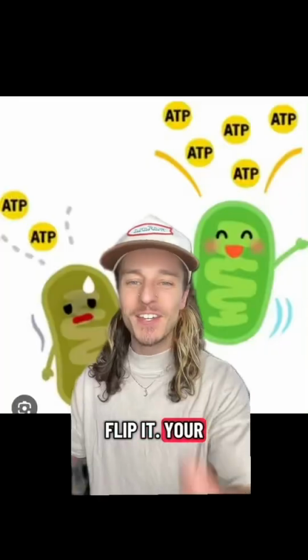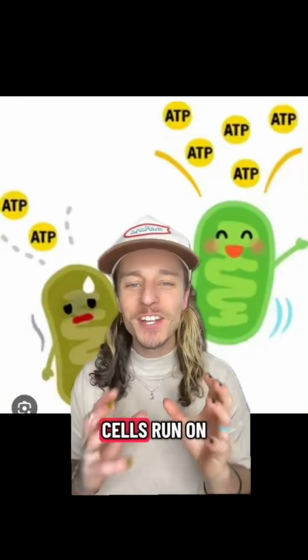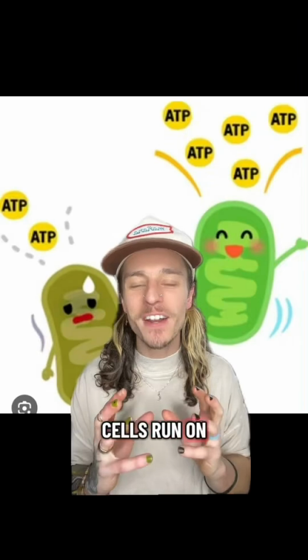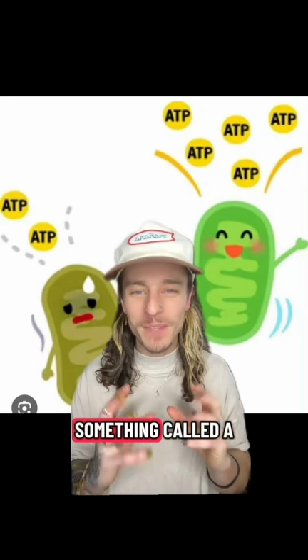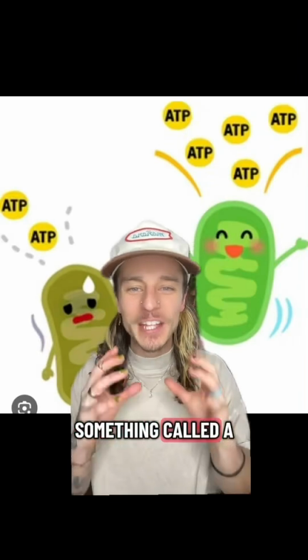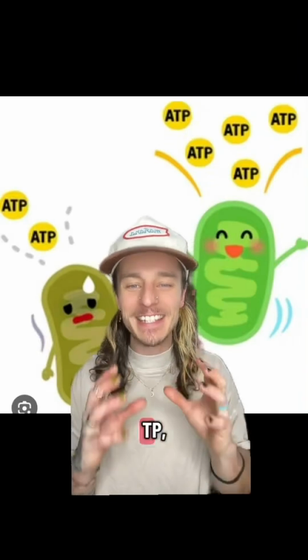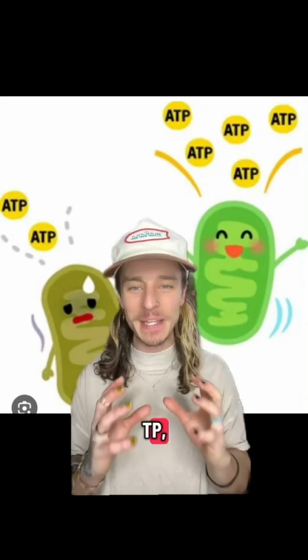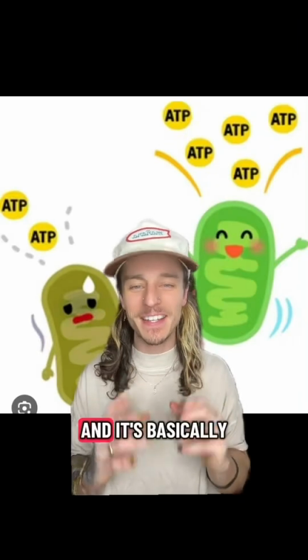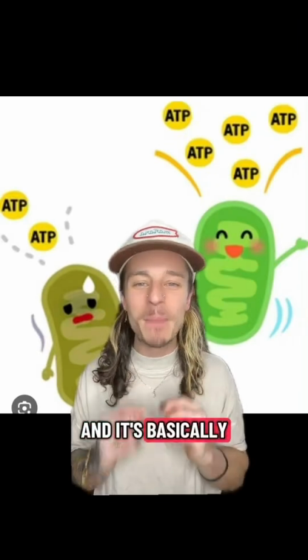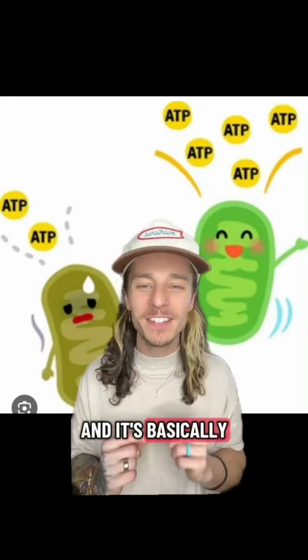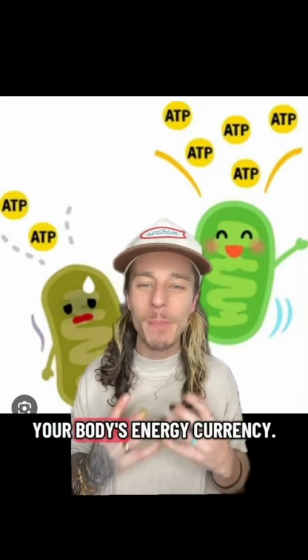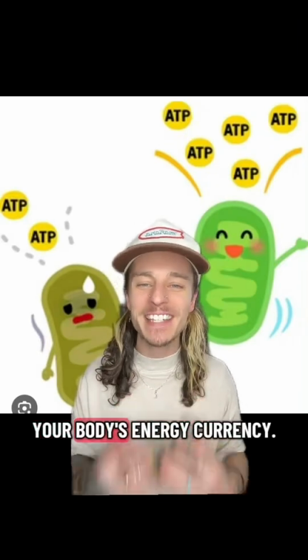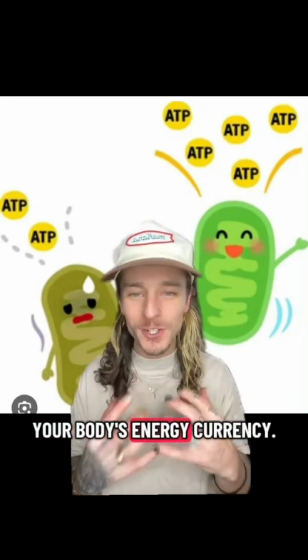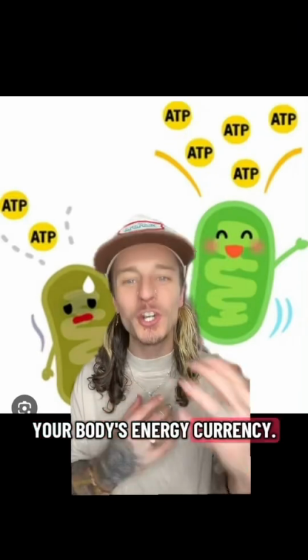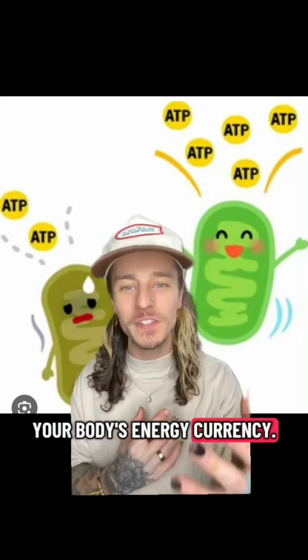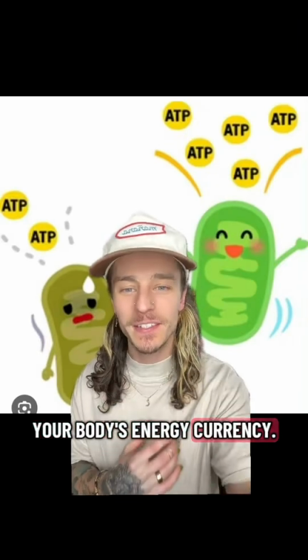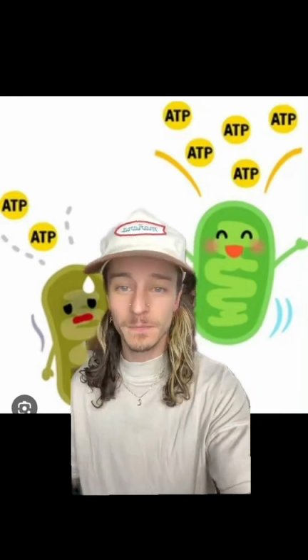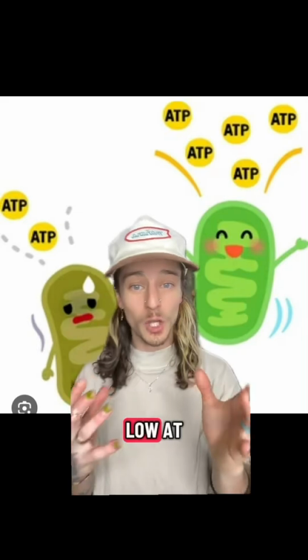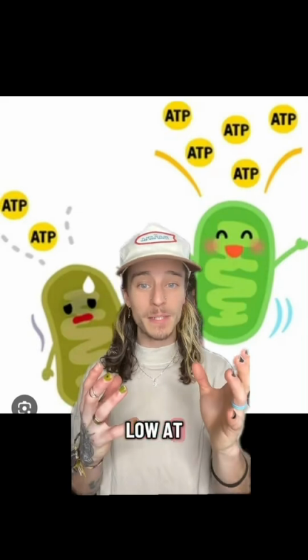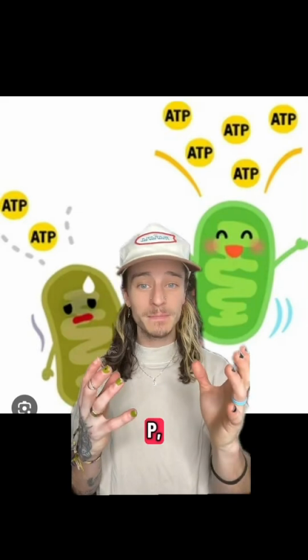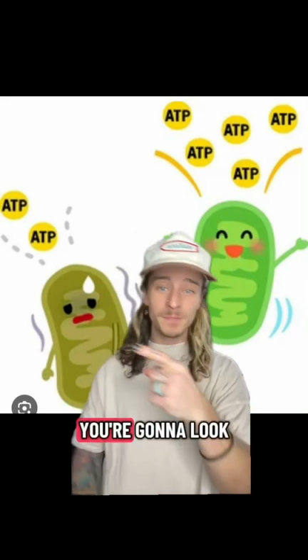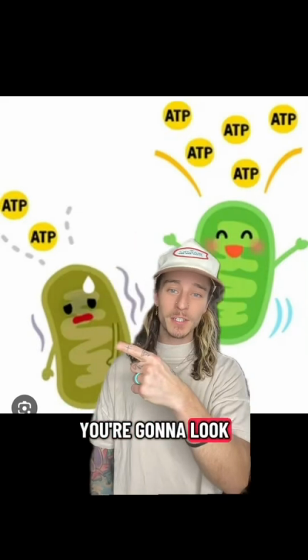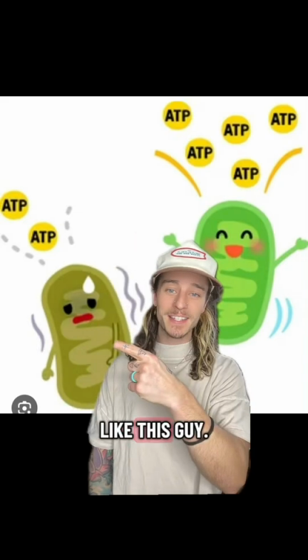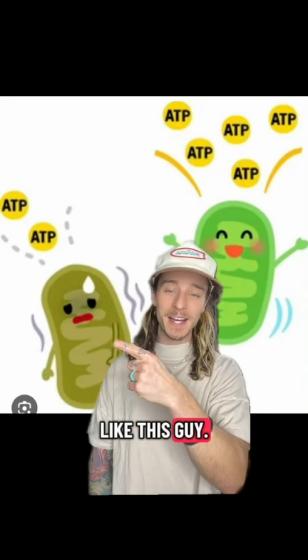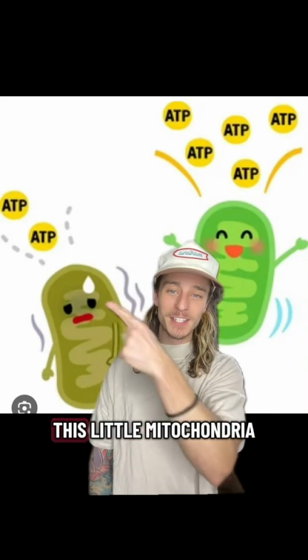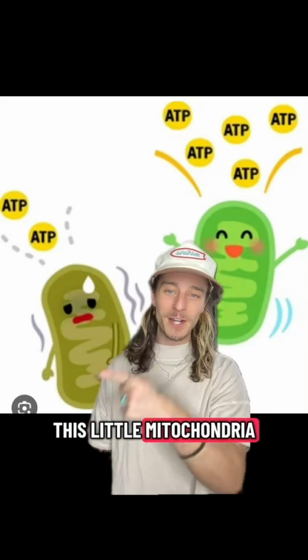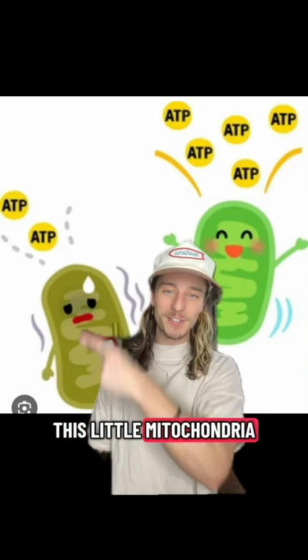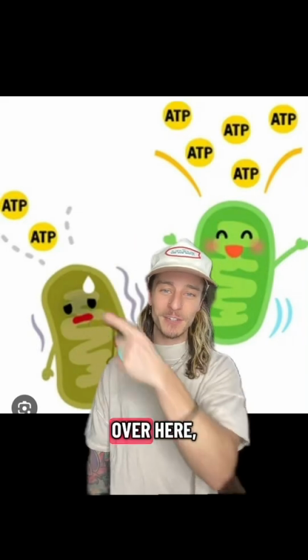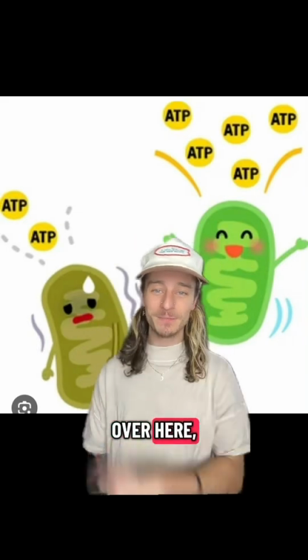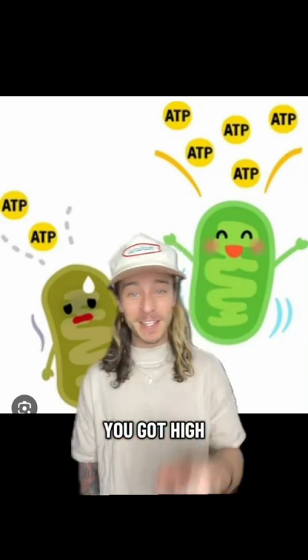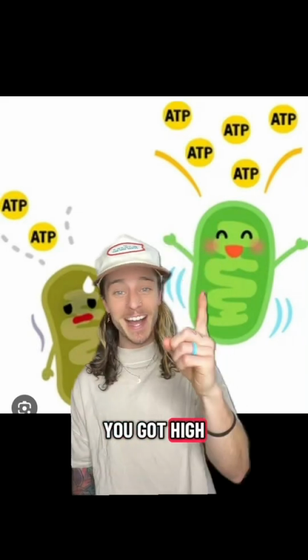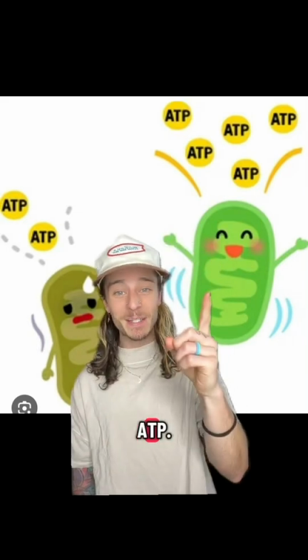Your cells run on something called ATP — it's basically your body's energy currency. Low ATP and your energy crashes. This little mitochondria over here is the key. With high ATP, everything changes.